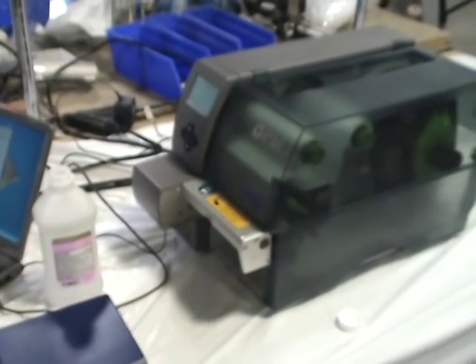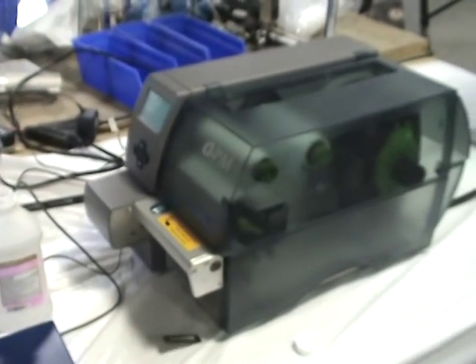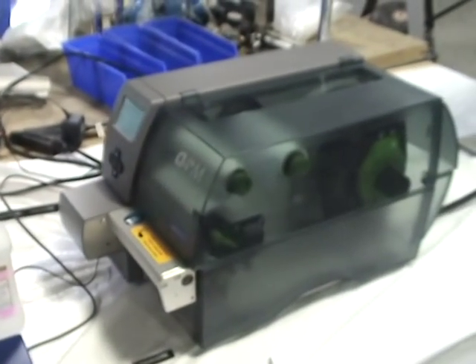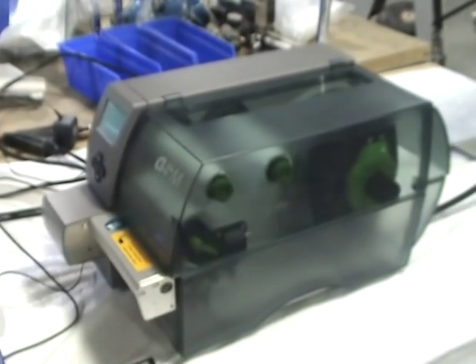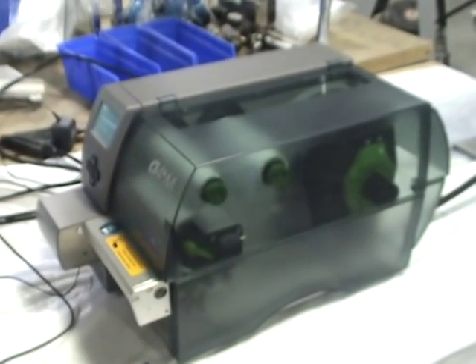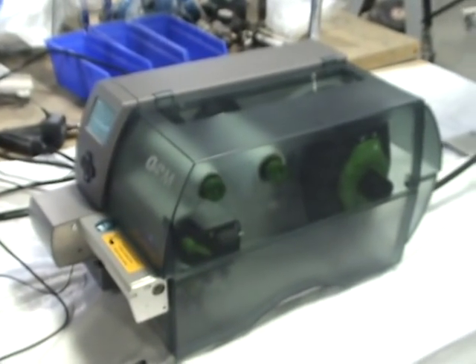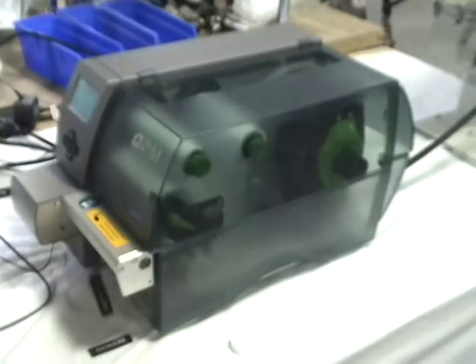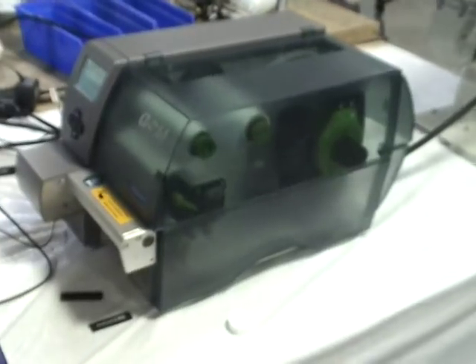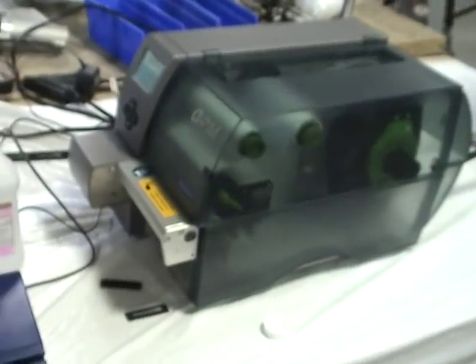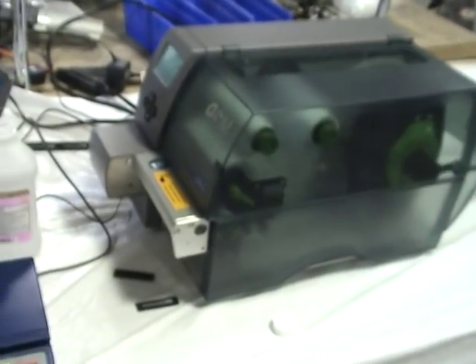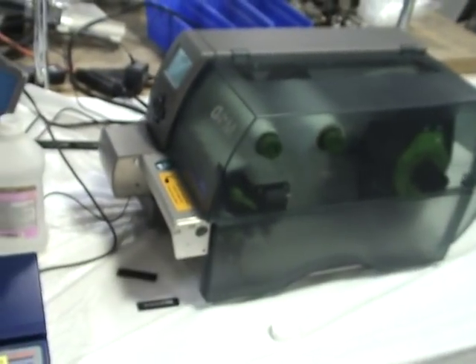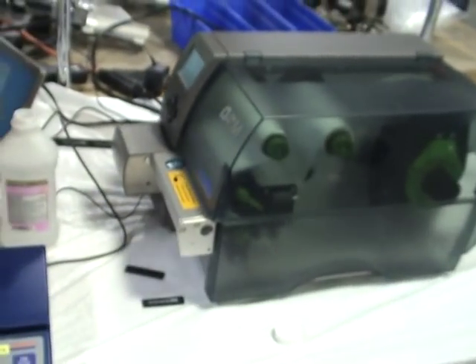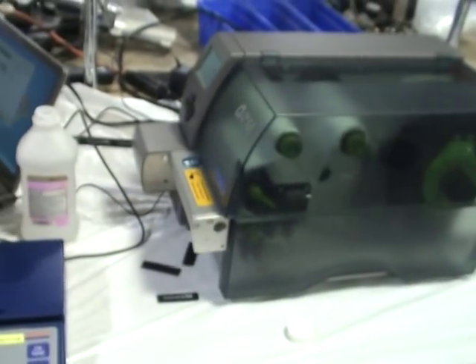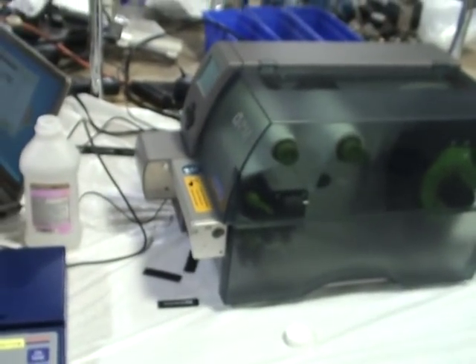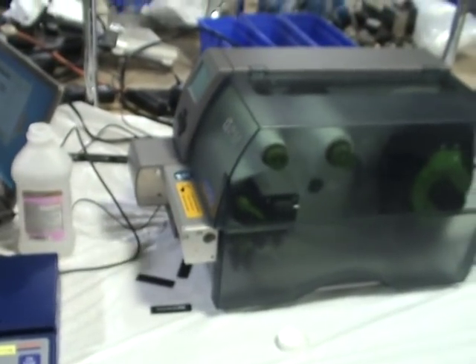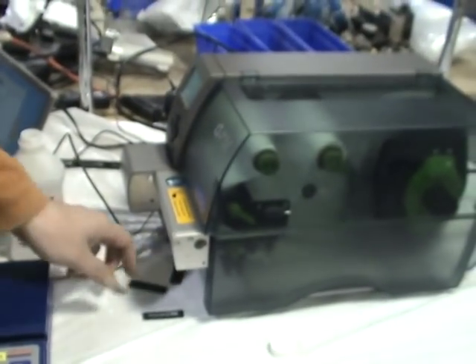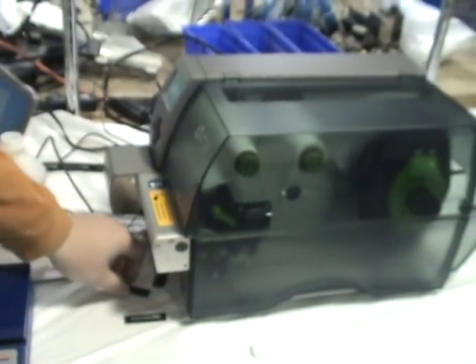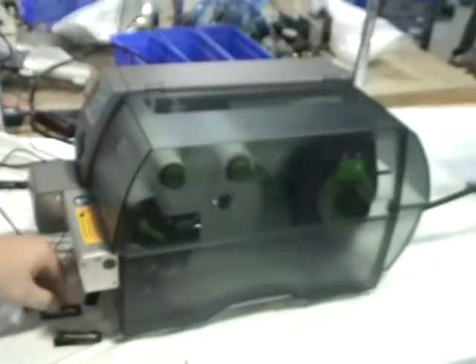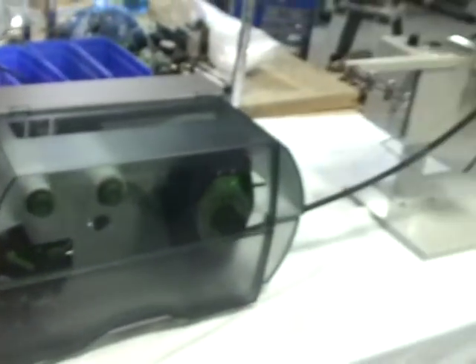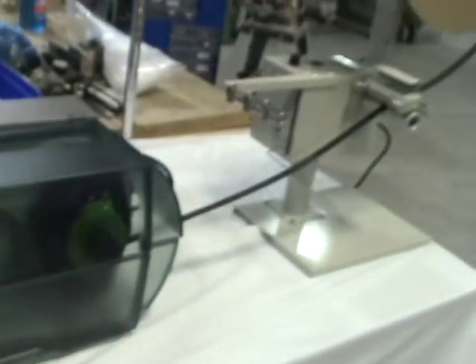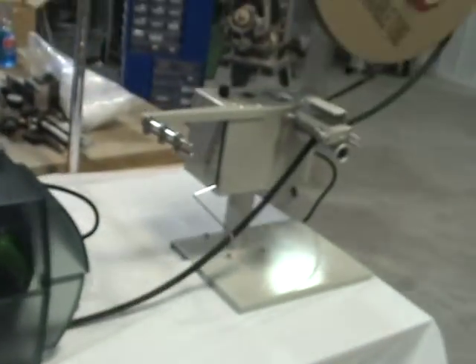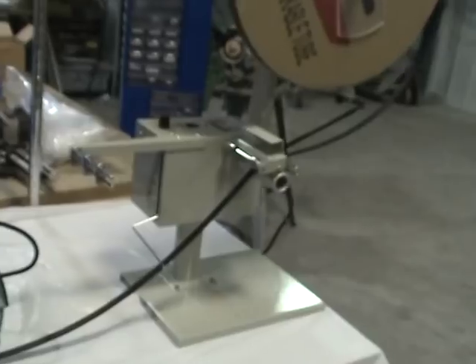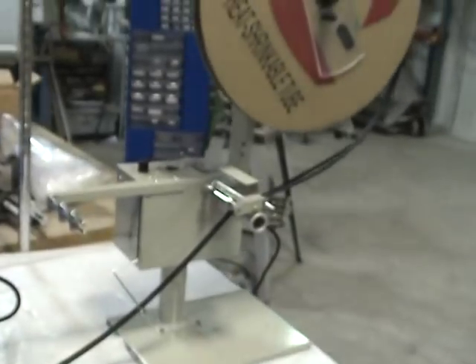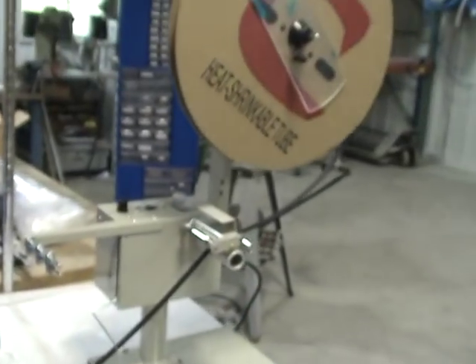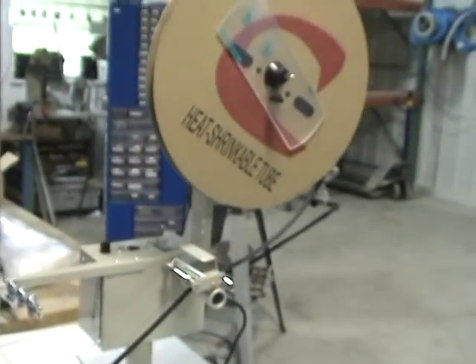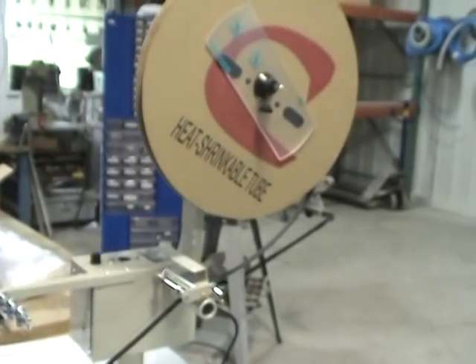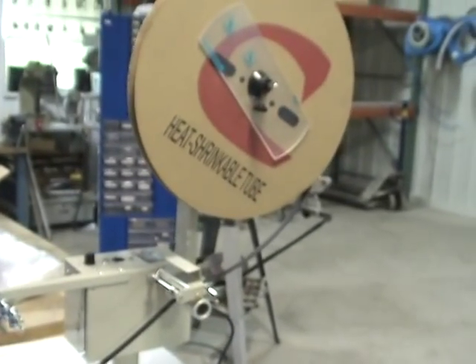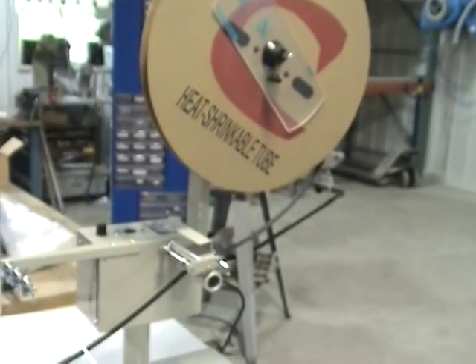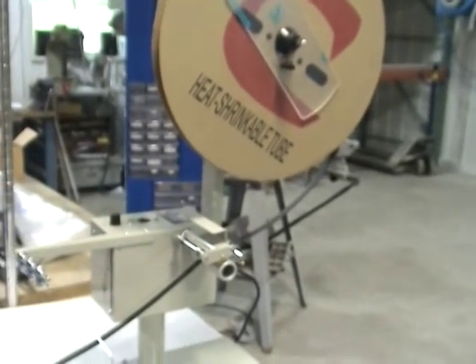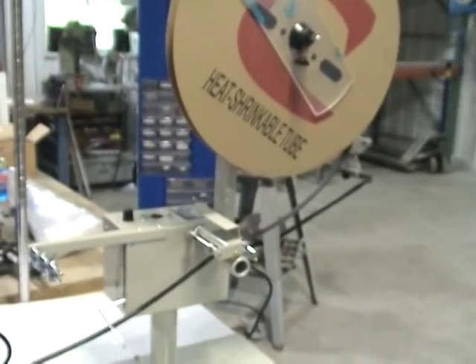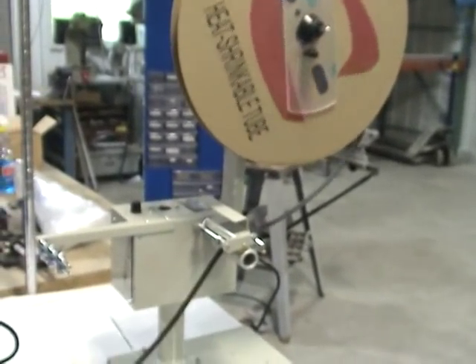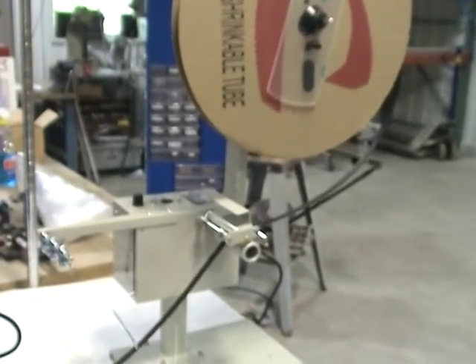This is the CAB A4 Plus M P-Shrink Printer Cutter with feeder for big spools.